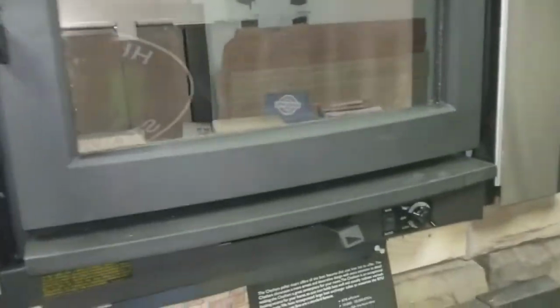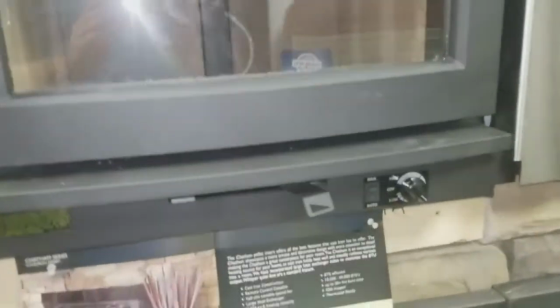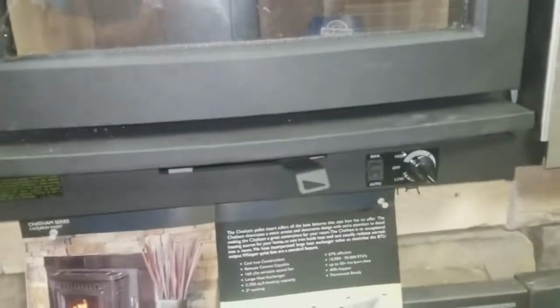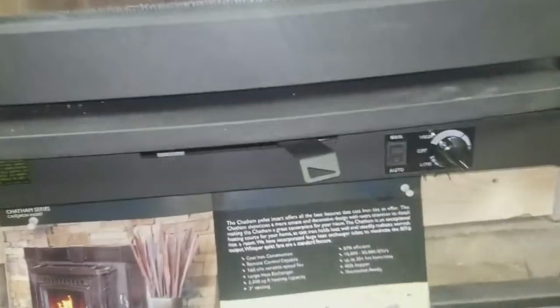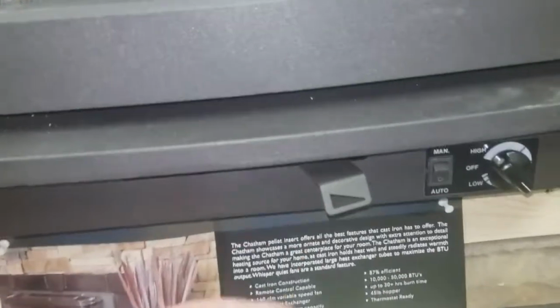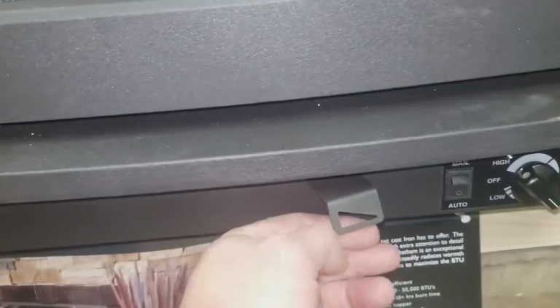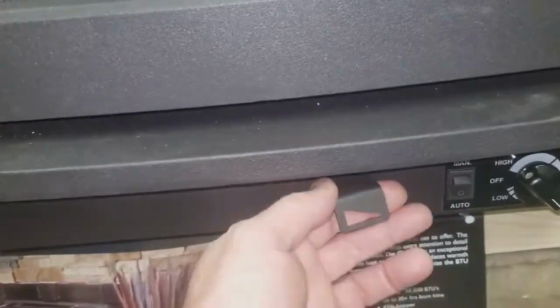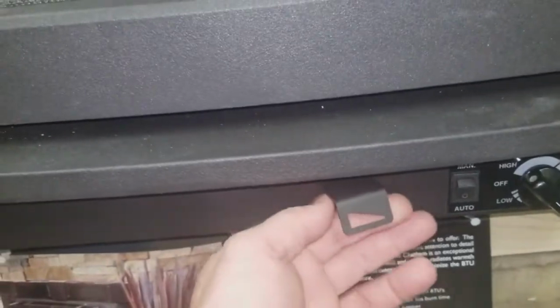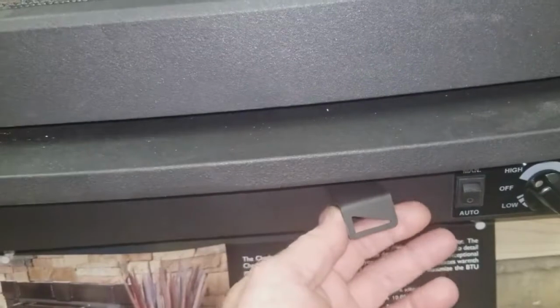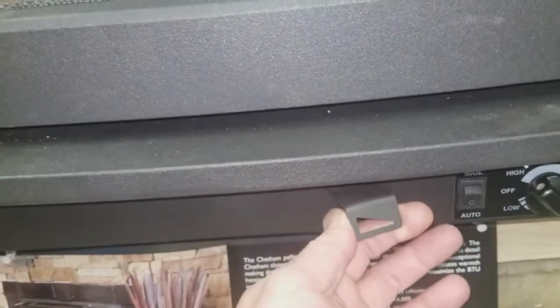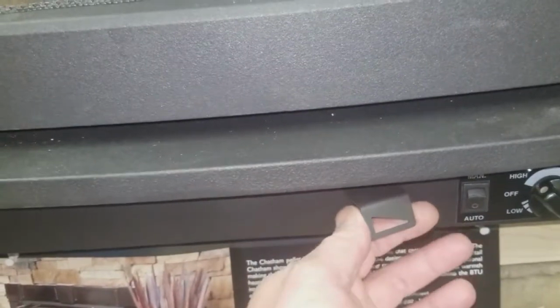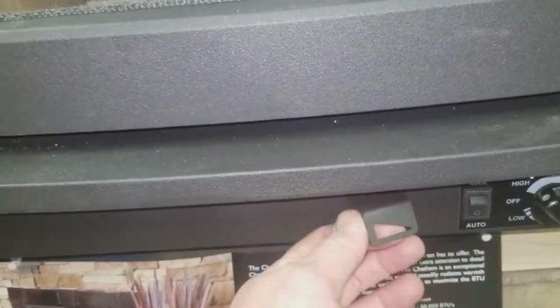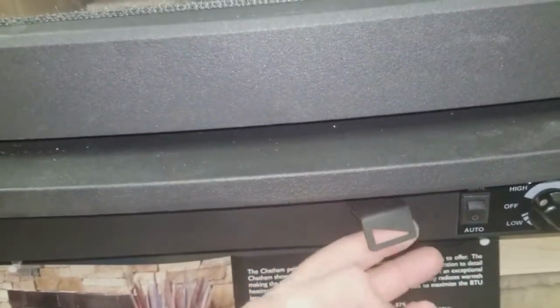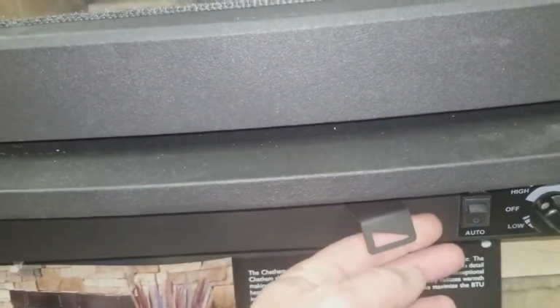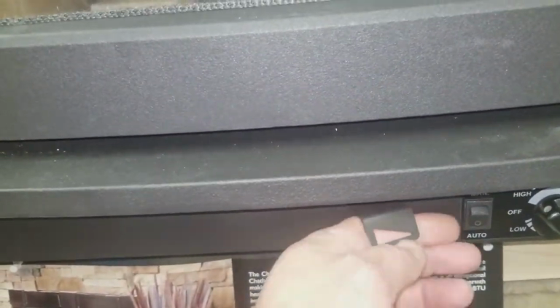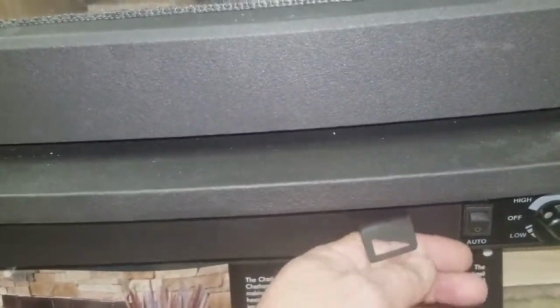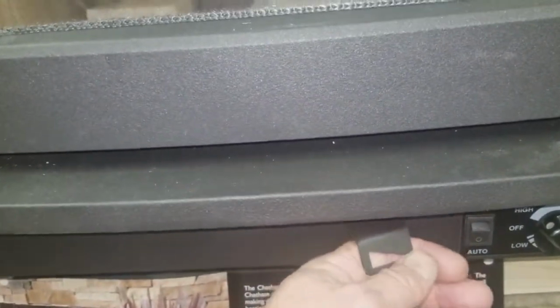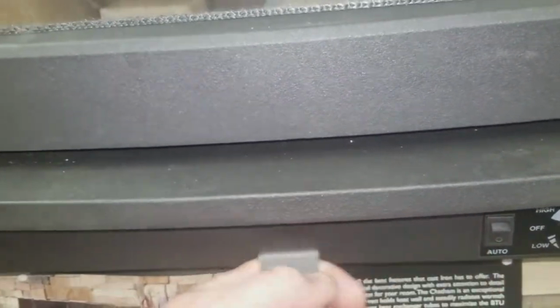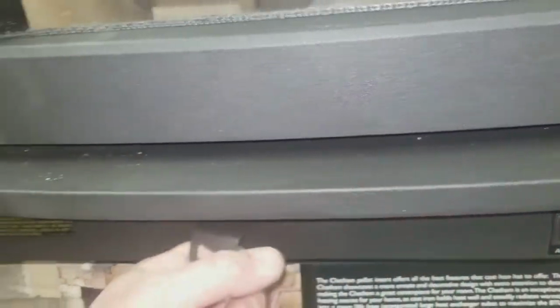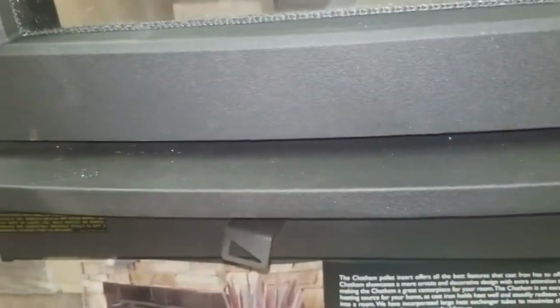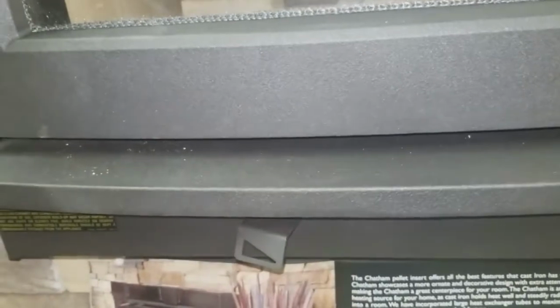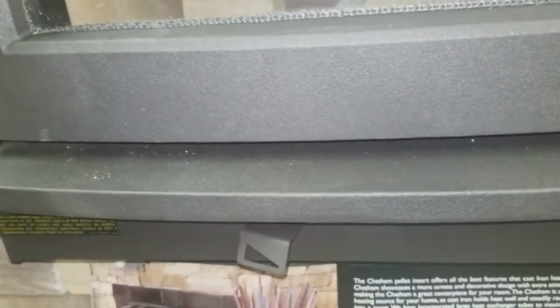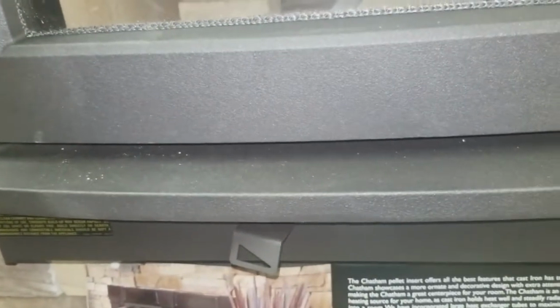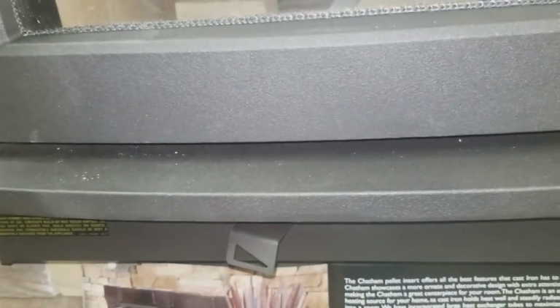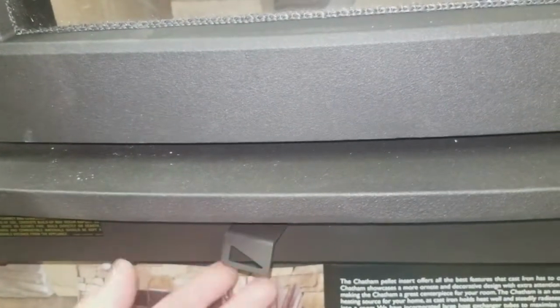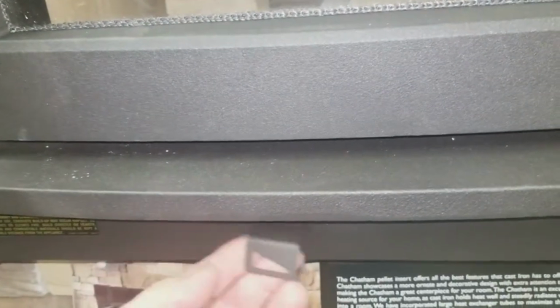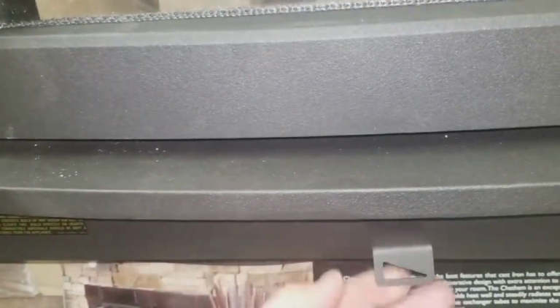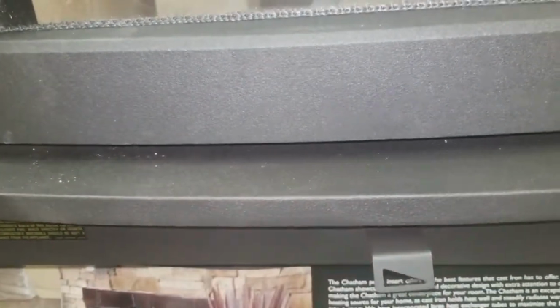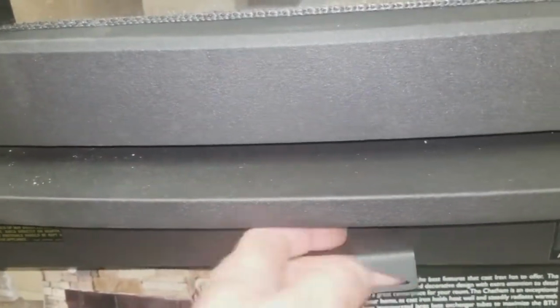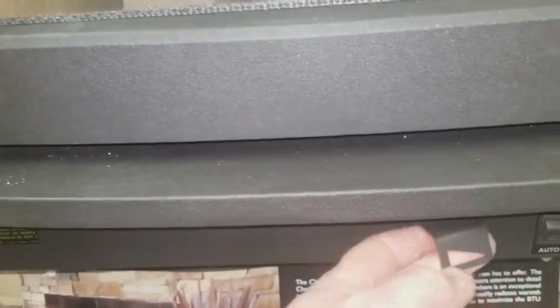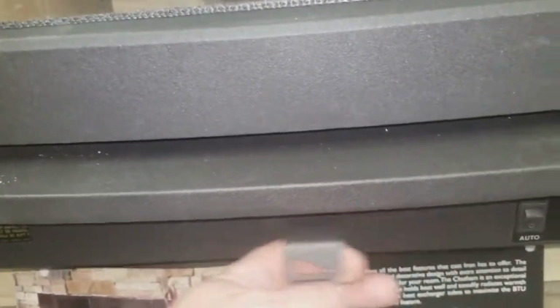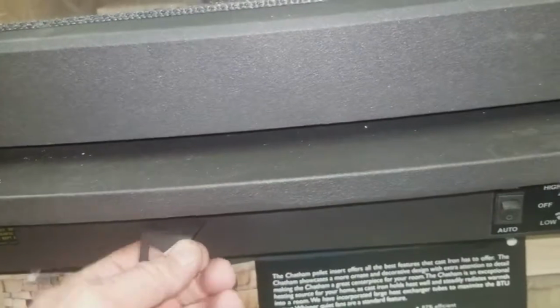Here are the controls. This is a non-catalytic unit, so it has a single lever air control. You push it to the right to bank it down, and swing it over to the left for a high burn — adjusting your heat and air input with that lever.